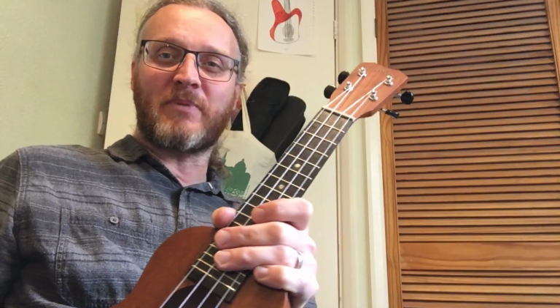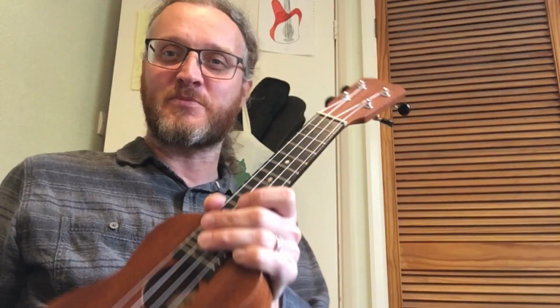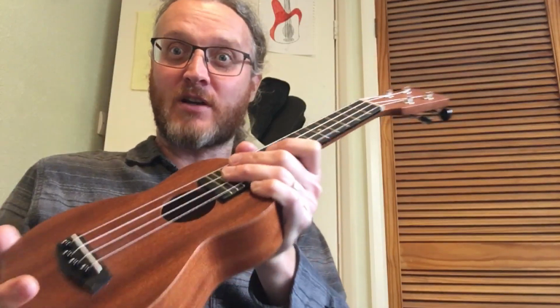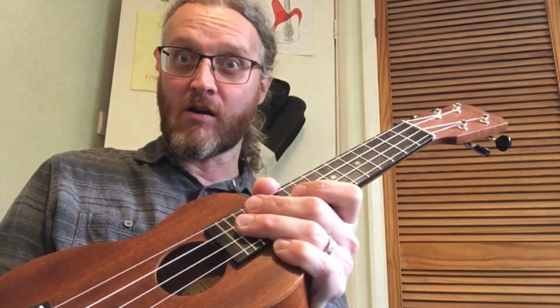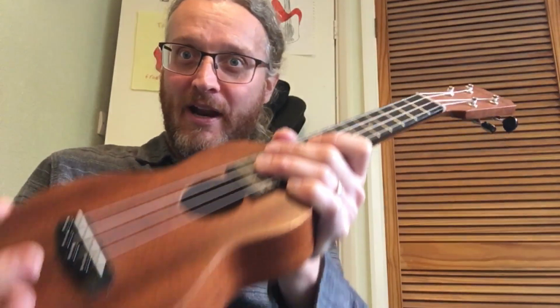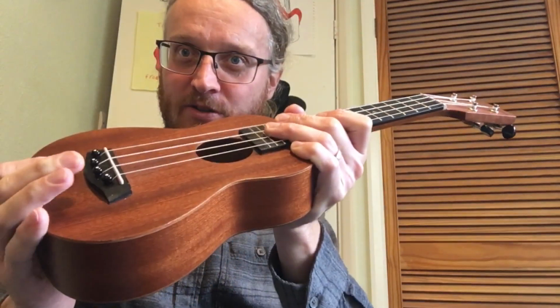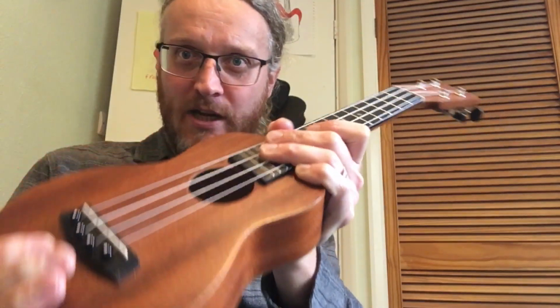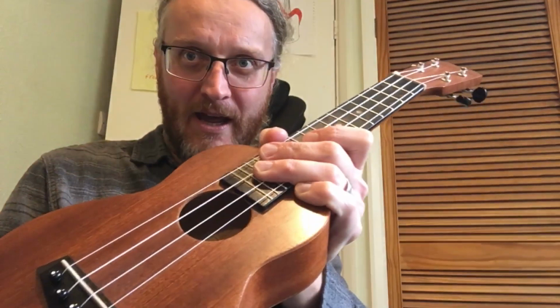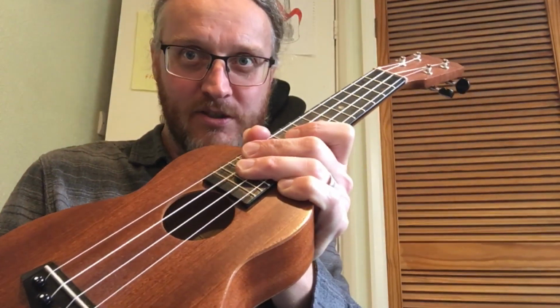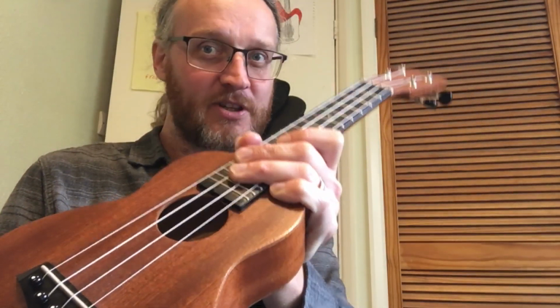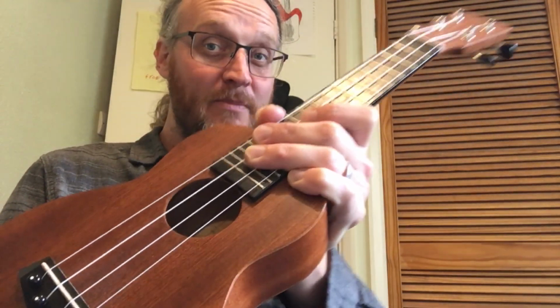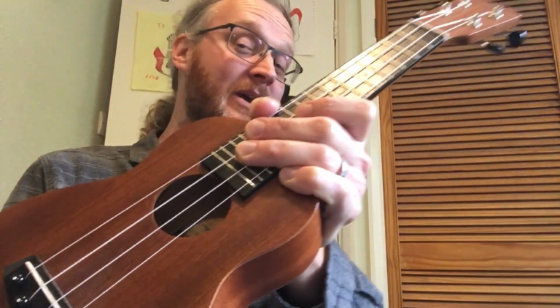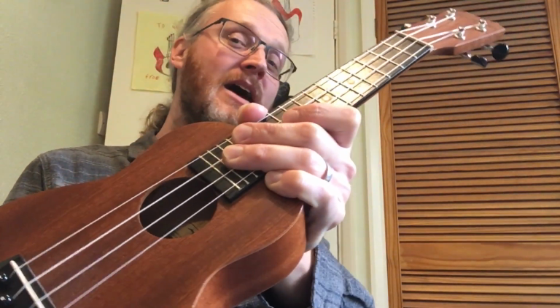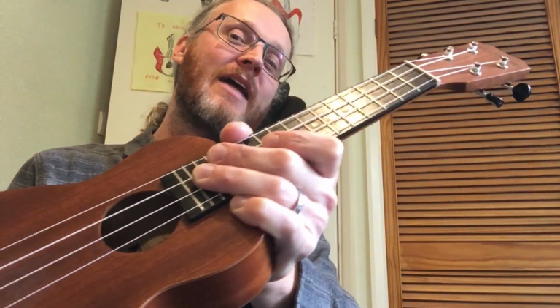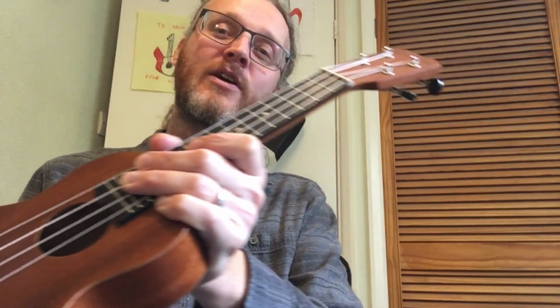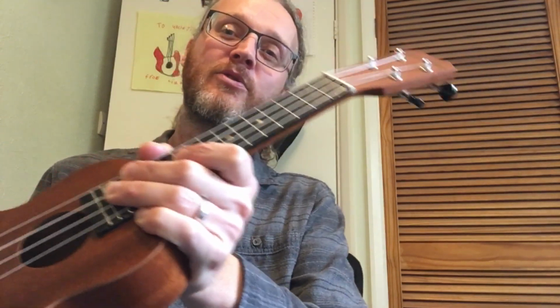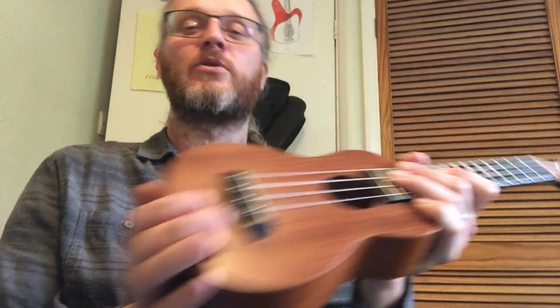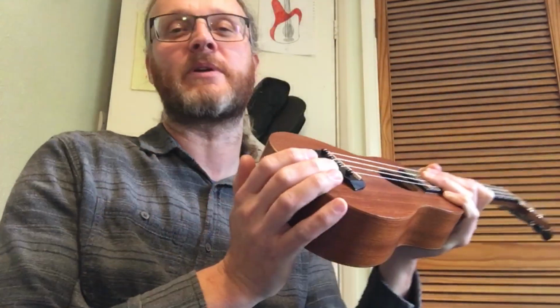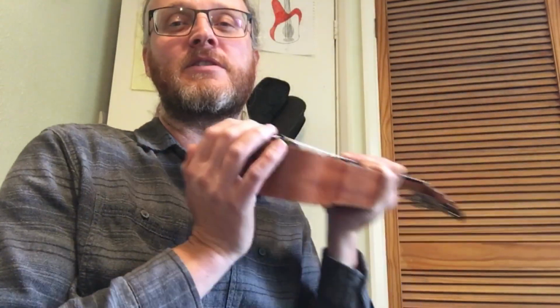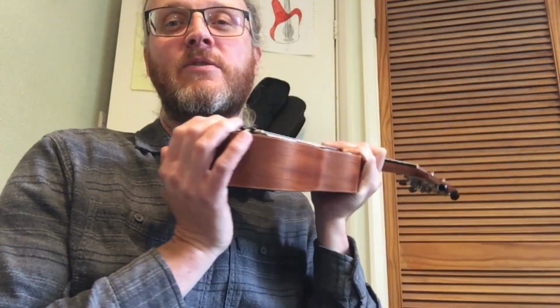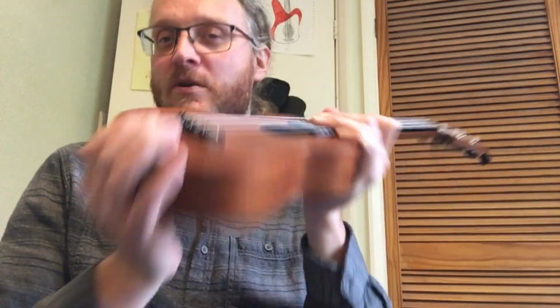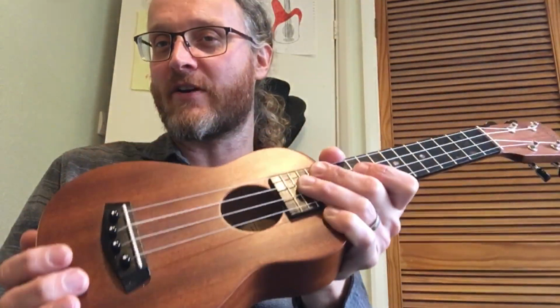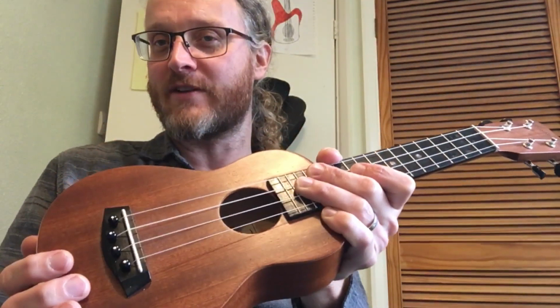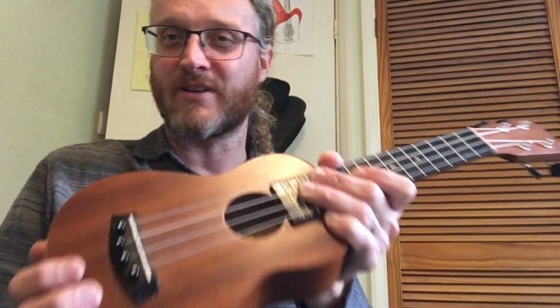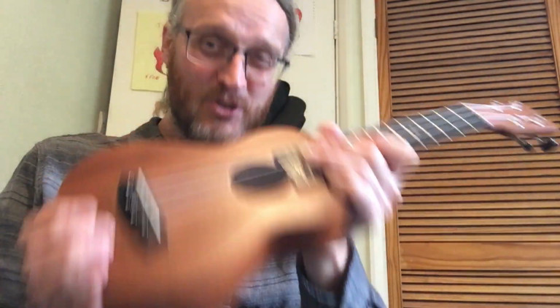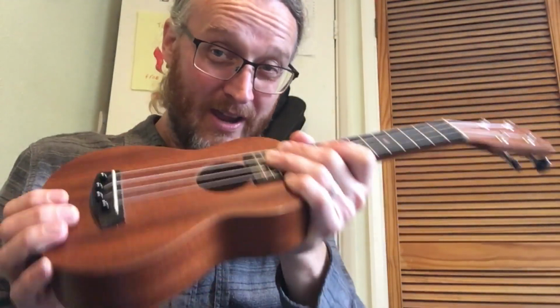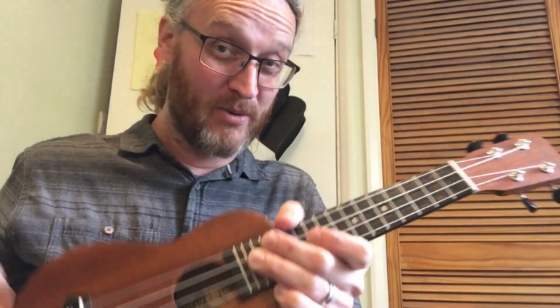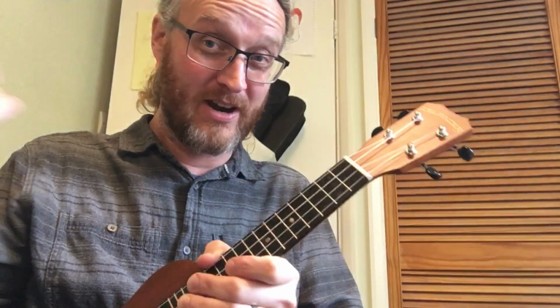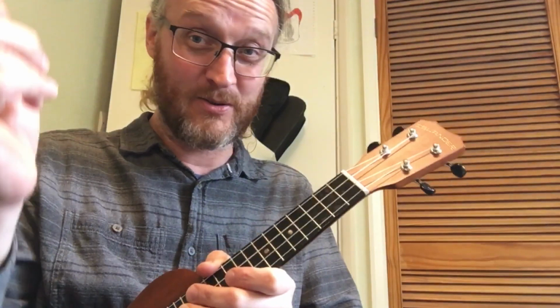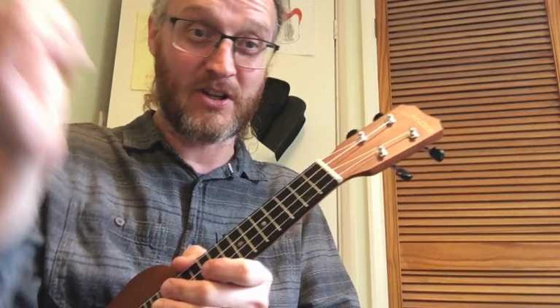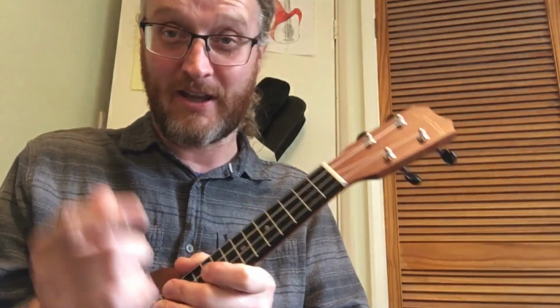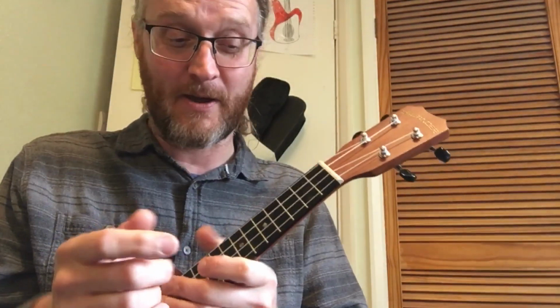Let's play a Christmas song. We're going to have a go at Jingle Bells. I'm just going to strum through it and then I'll go through all the chords that we're going to do. It's mostly very straightforward and I'm sure everyone already knows the song. Here we go.